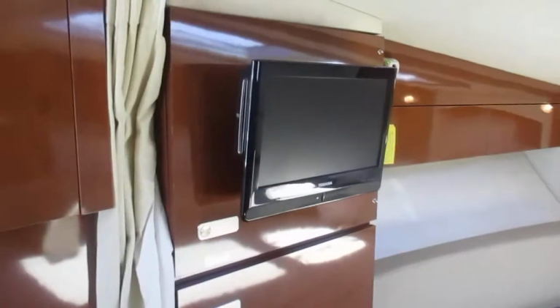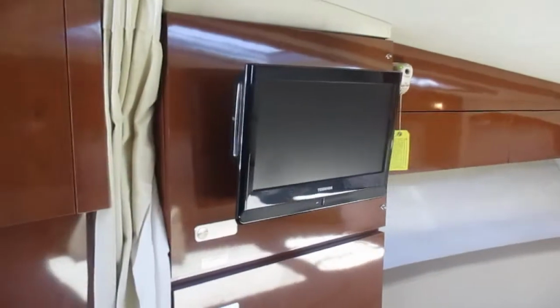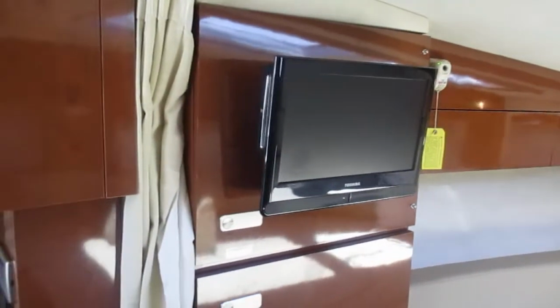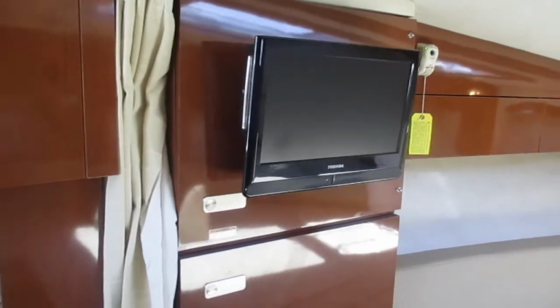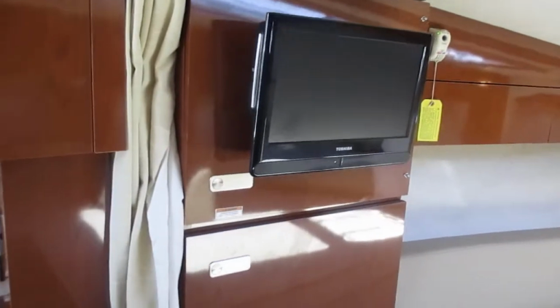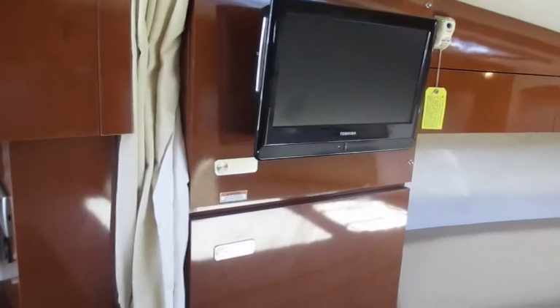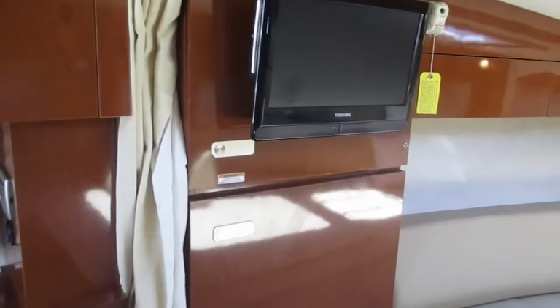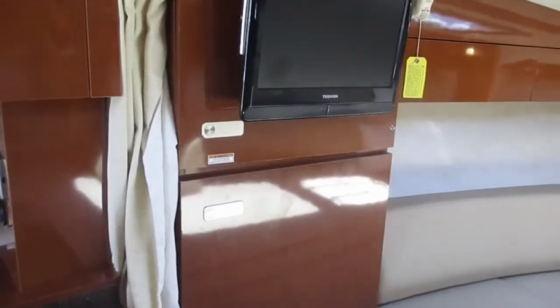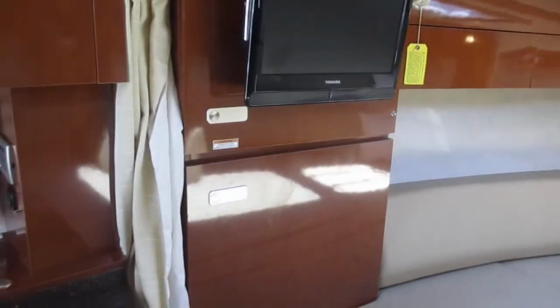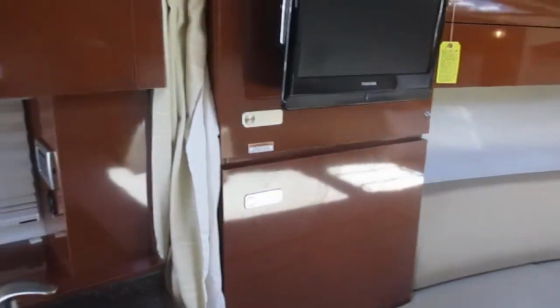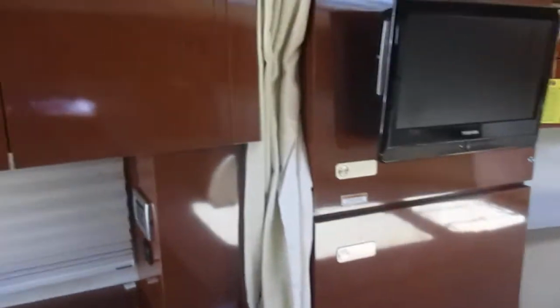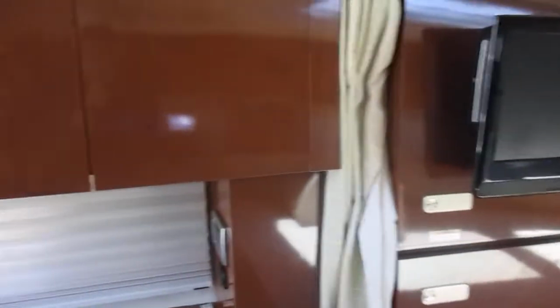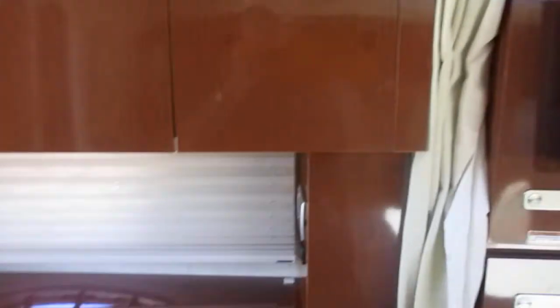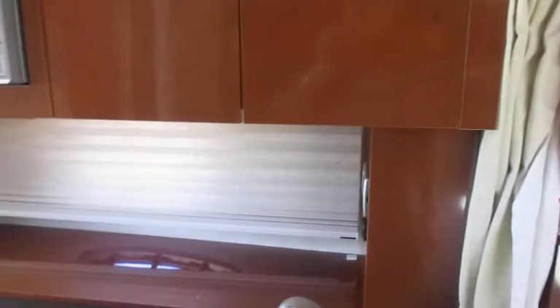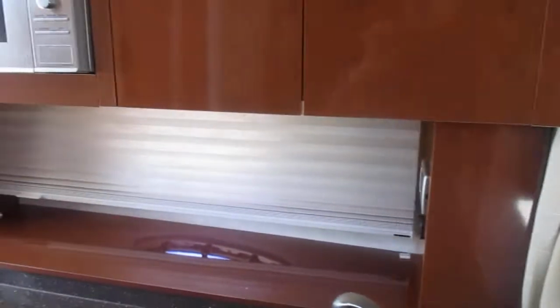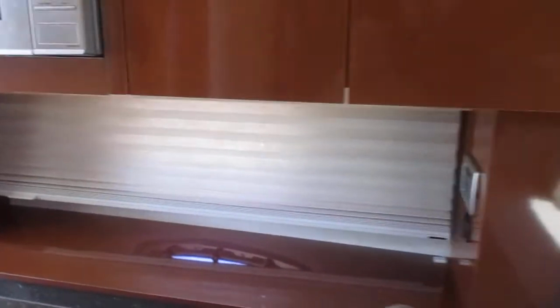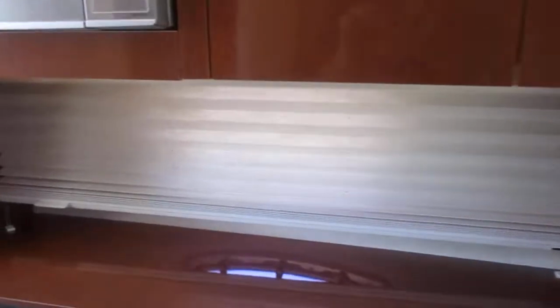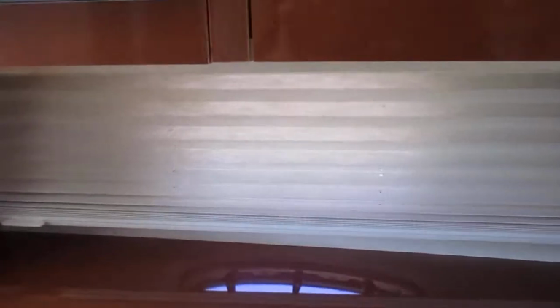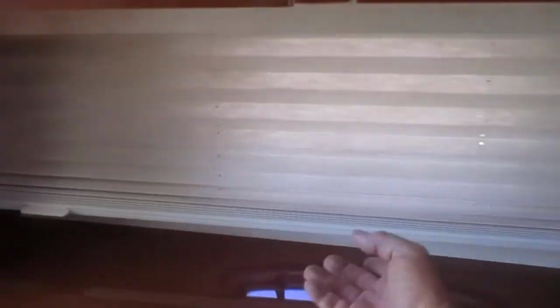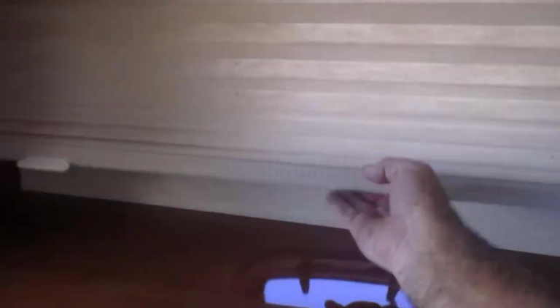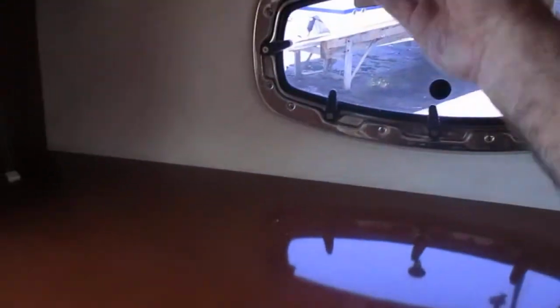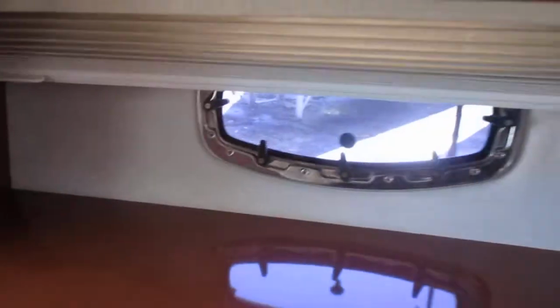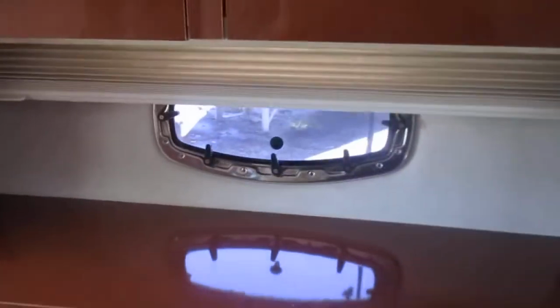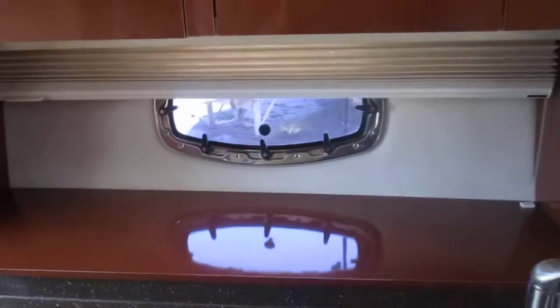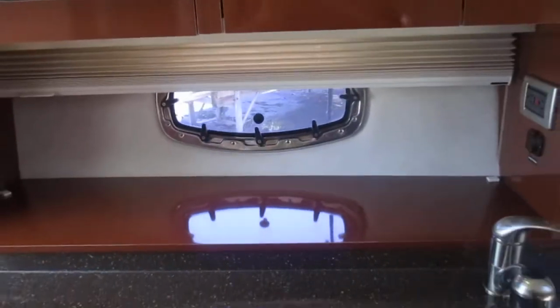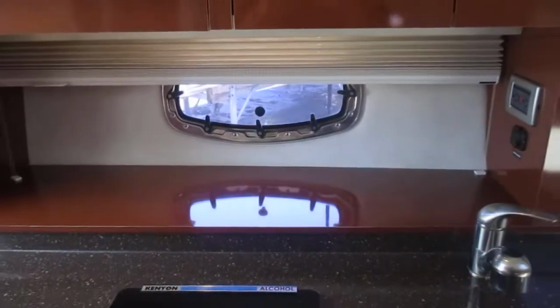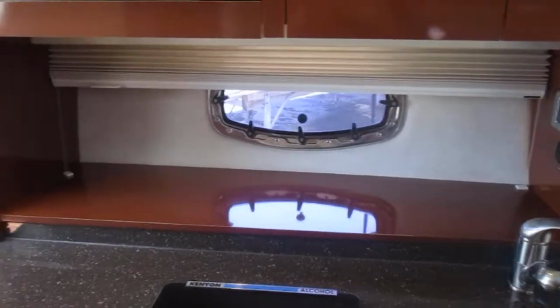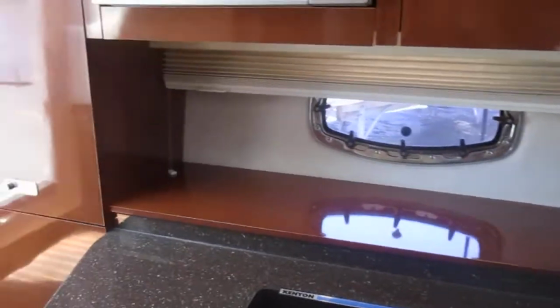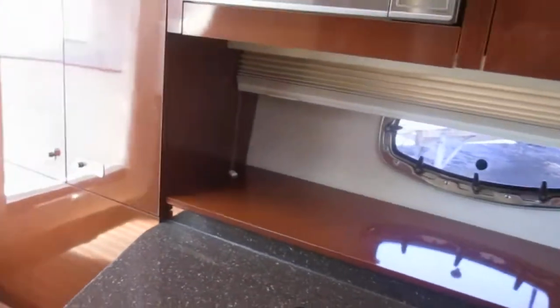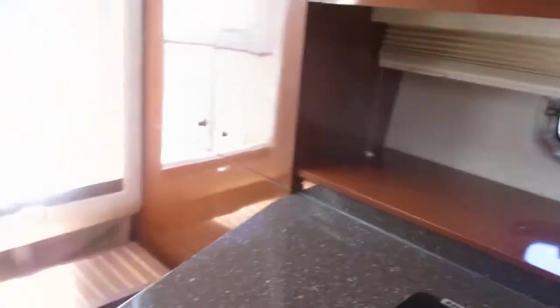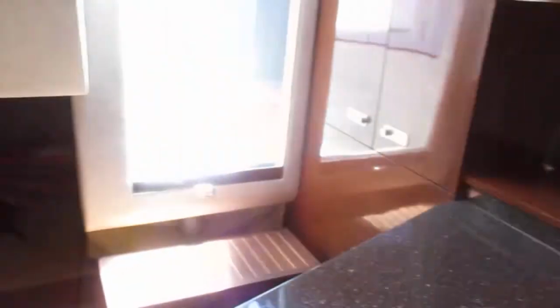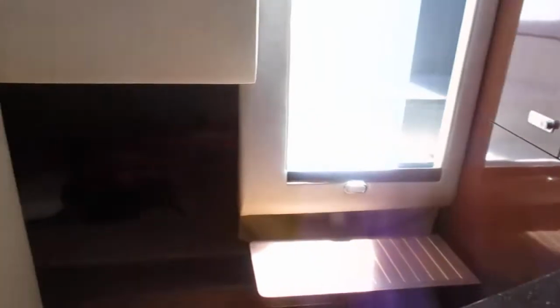A TV with built-in DVD player is a nice feature. There are also opening port light windows on both sides — another nice feature.